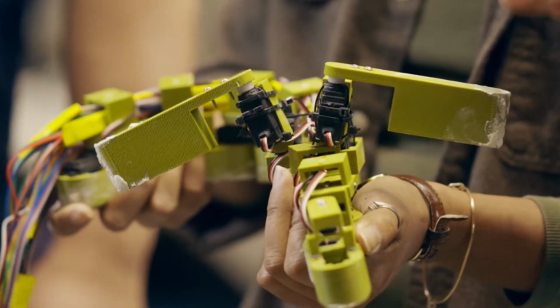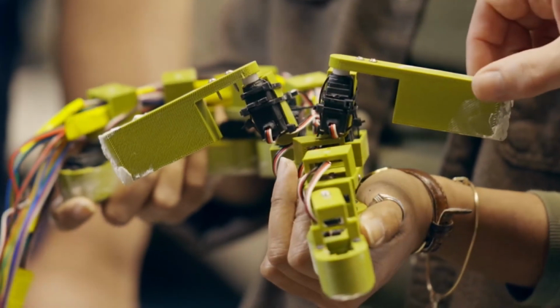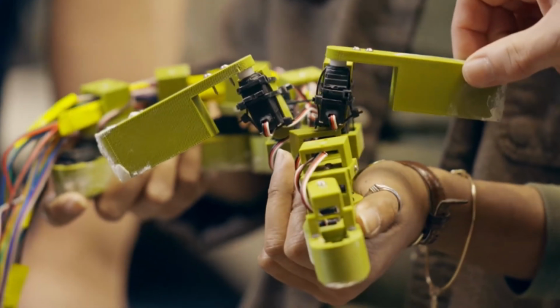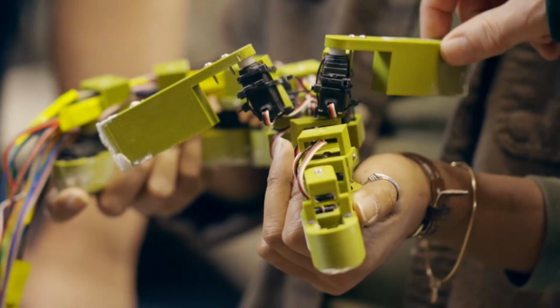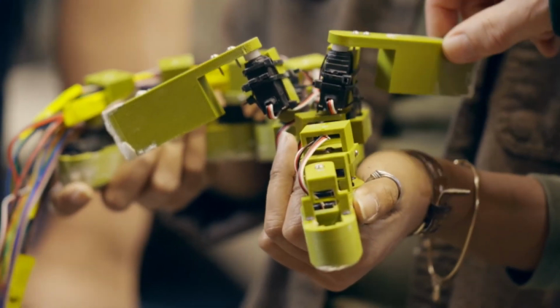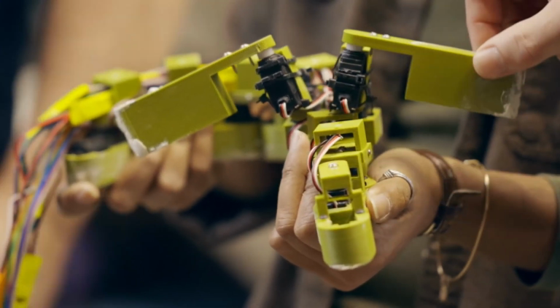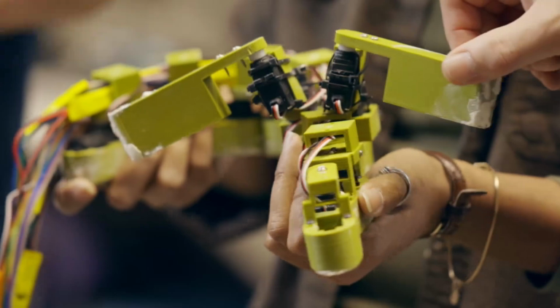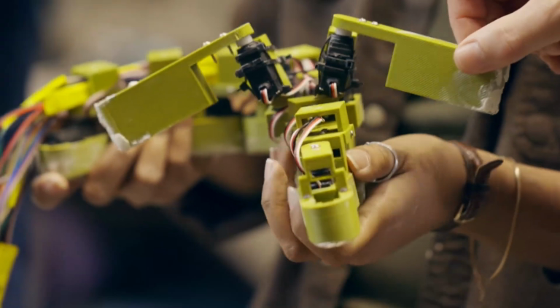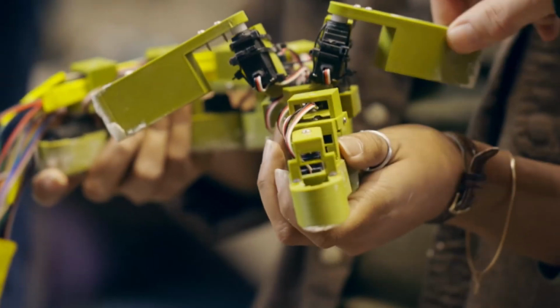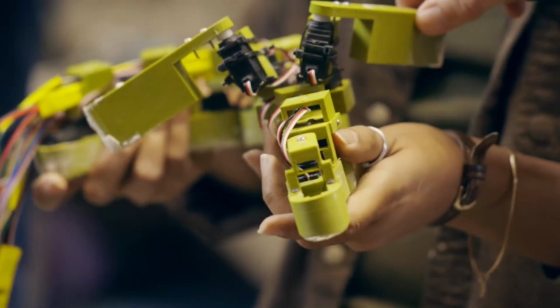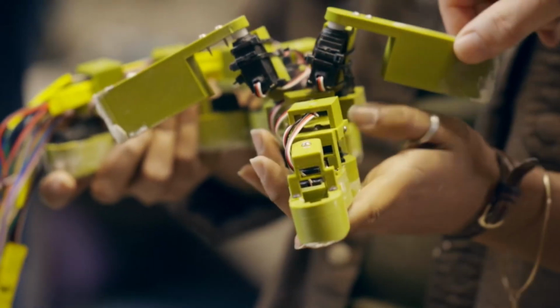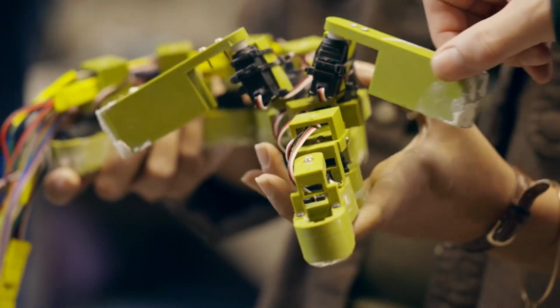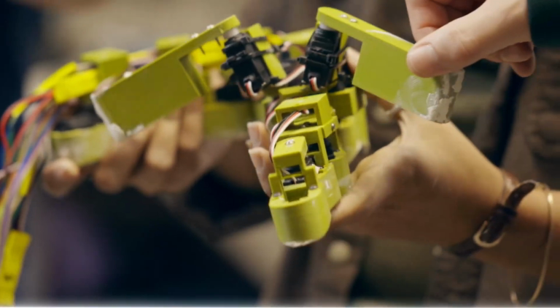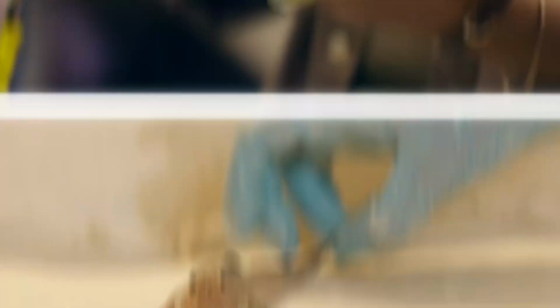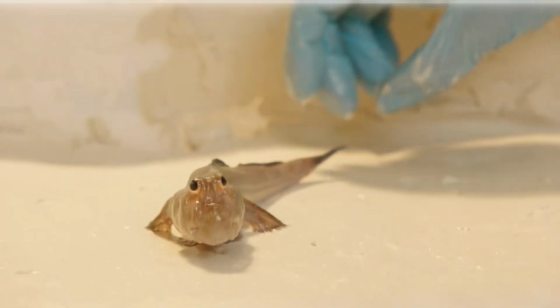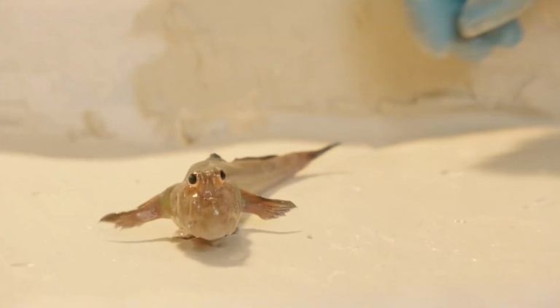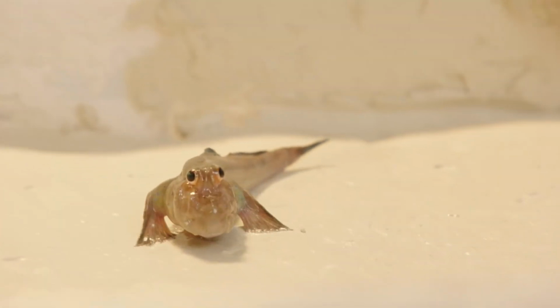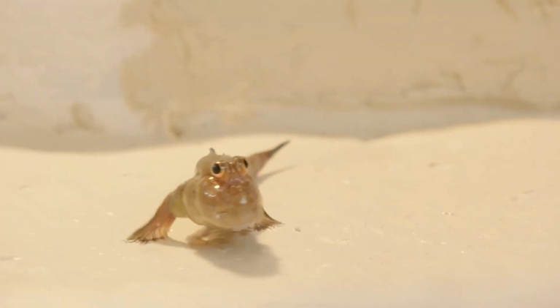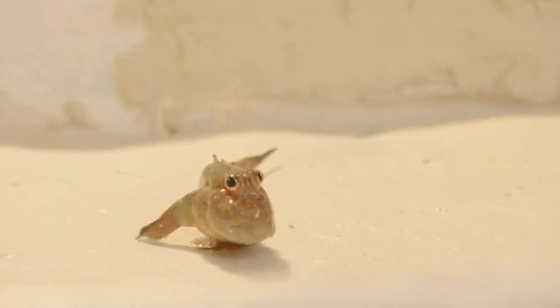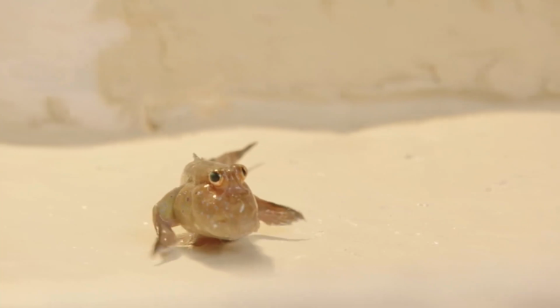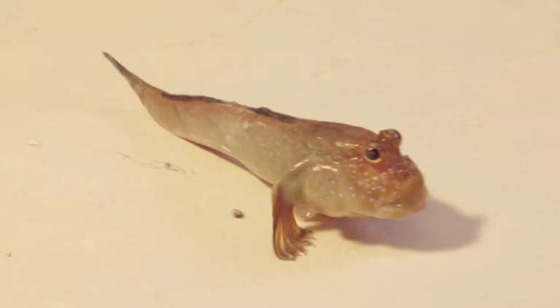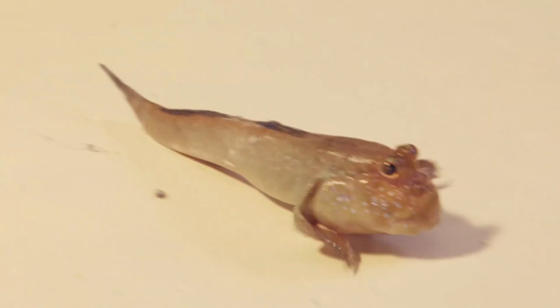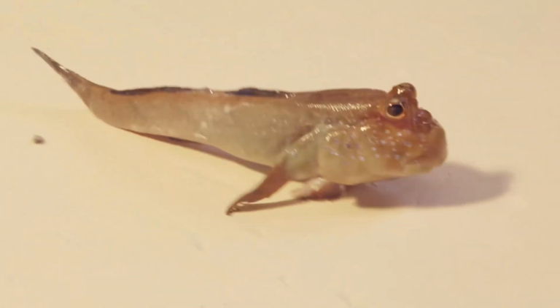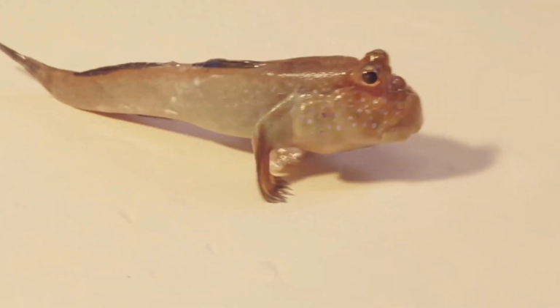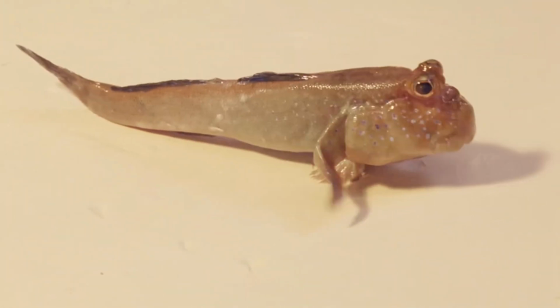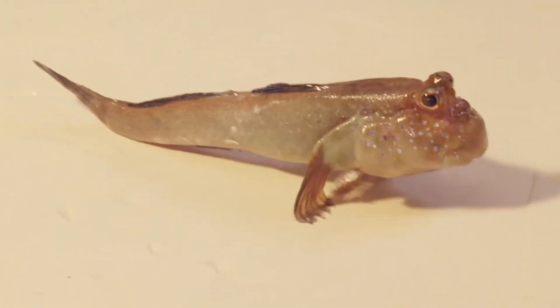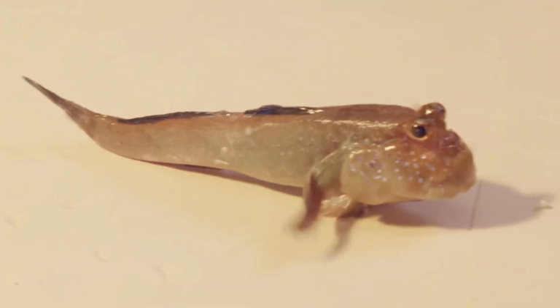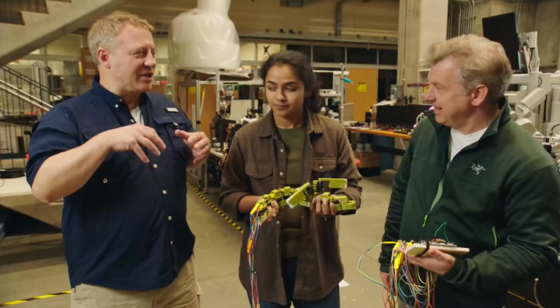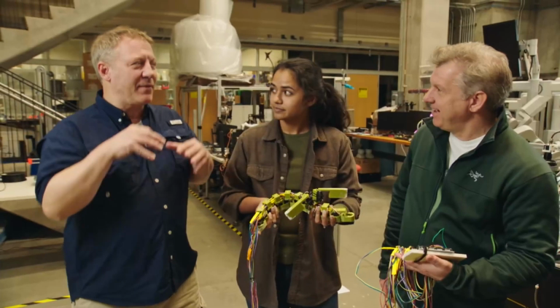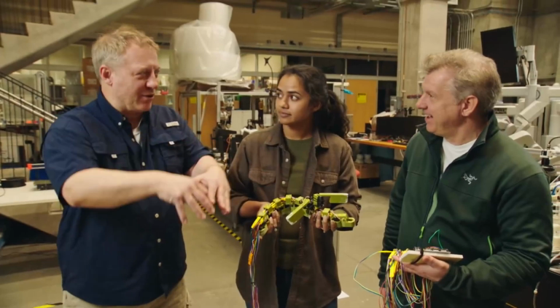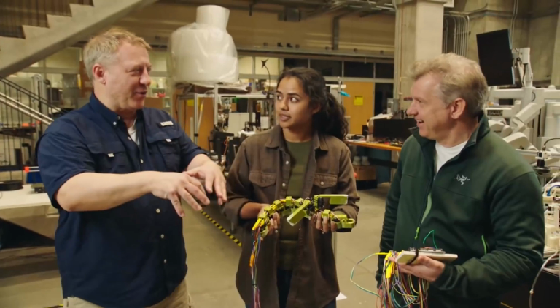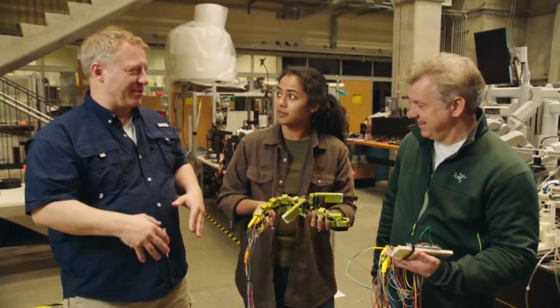Amazing. And right here, these are the fins? Right there. Oh, excellent. So the mudskipper pushes its fins down onto the mud and then pushes its whole body forward. Oh, so it lifts up and then goes forward. Right.